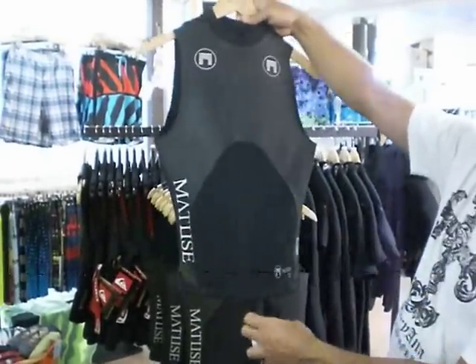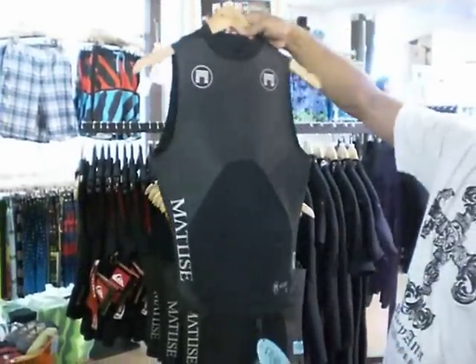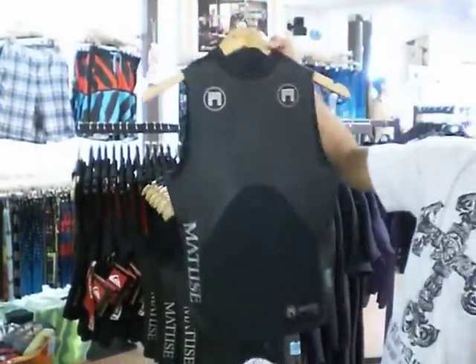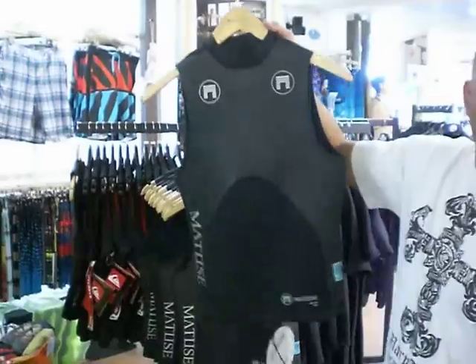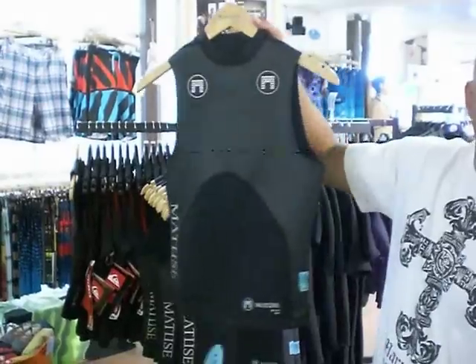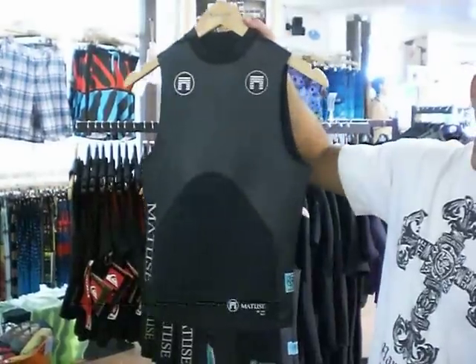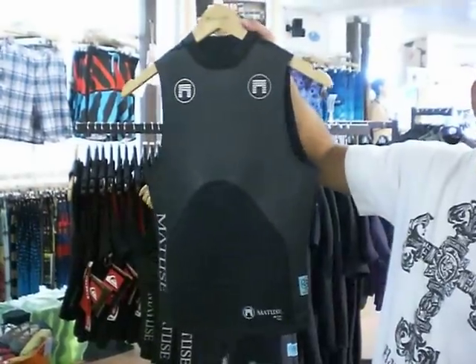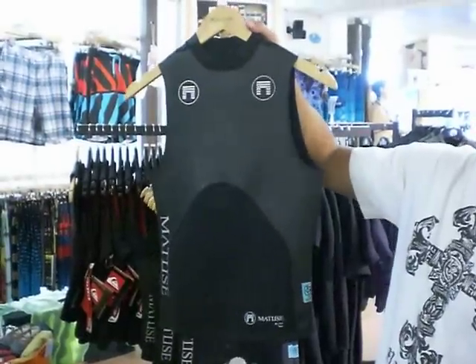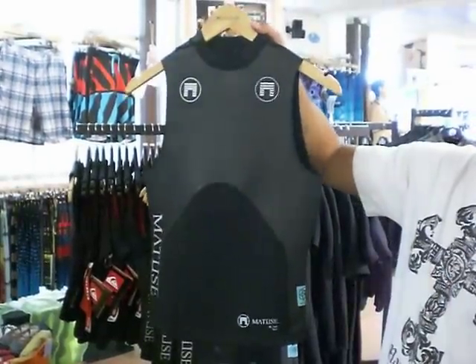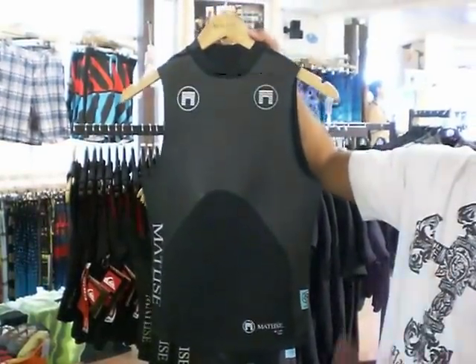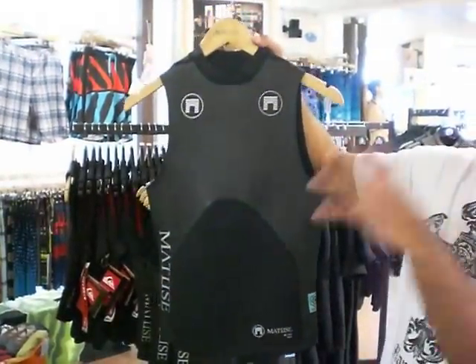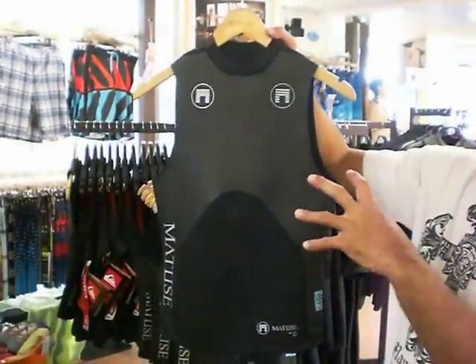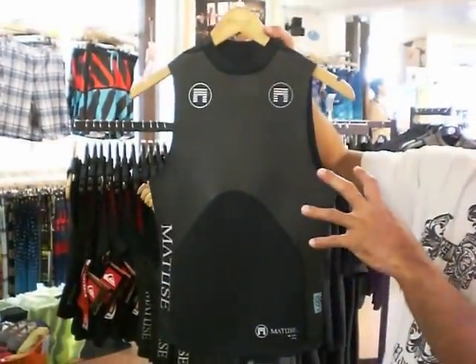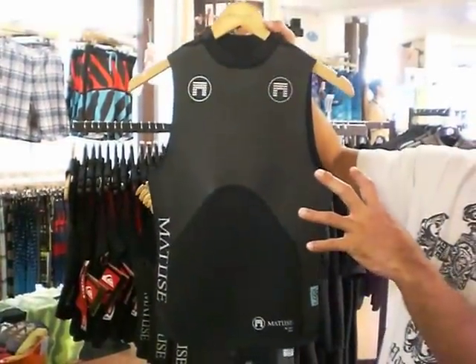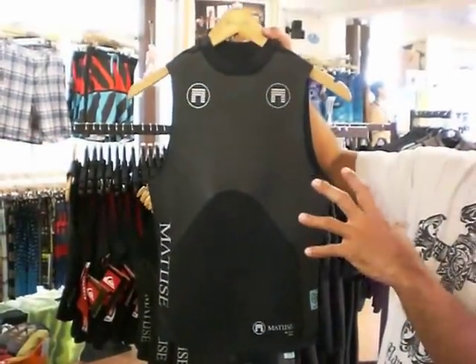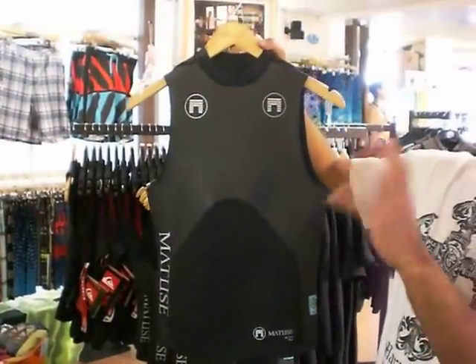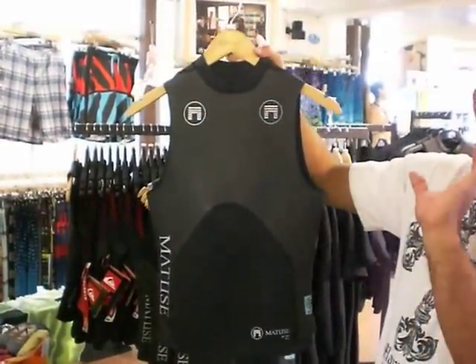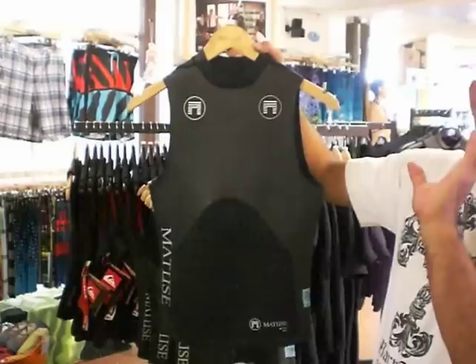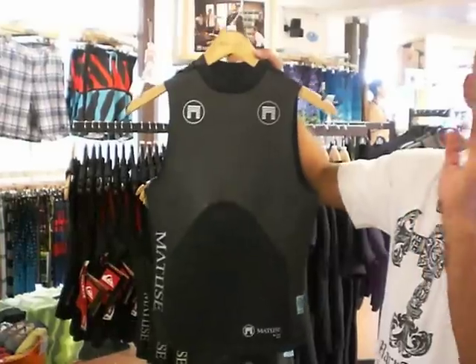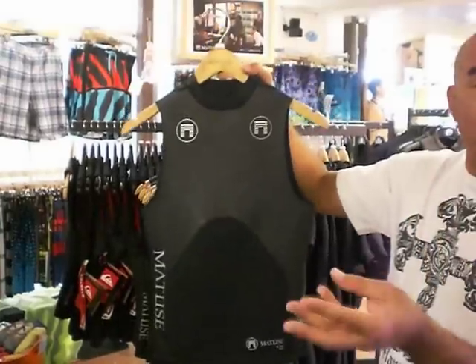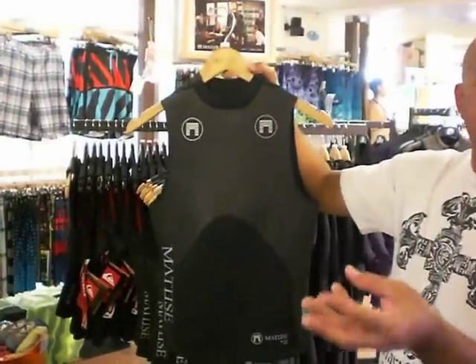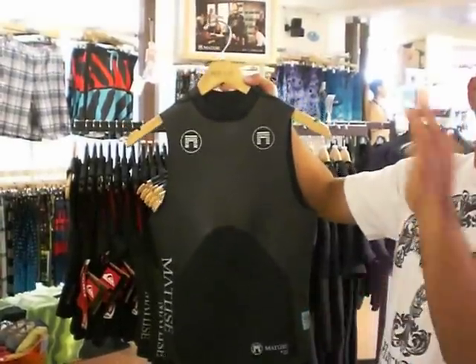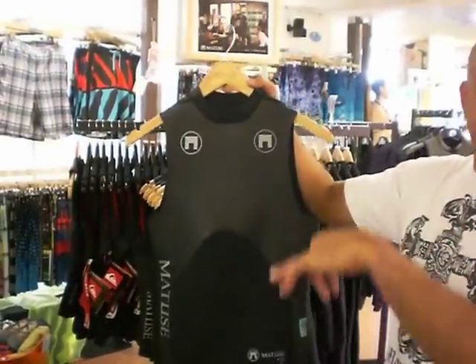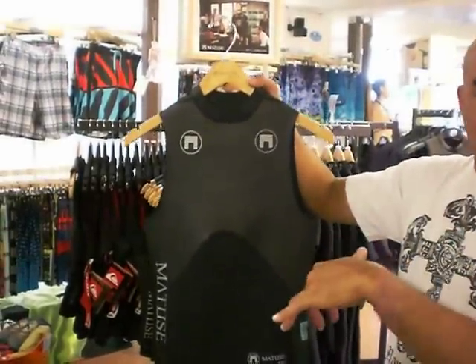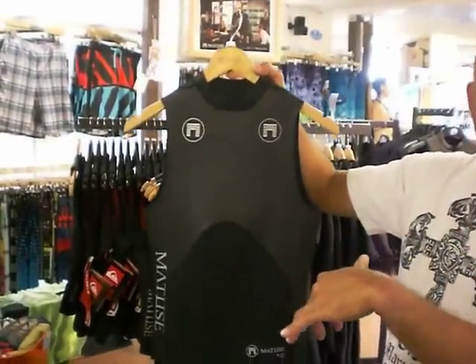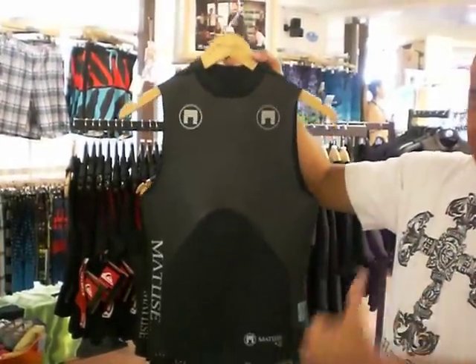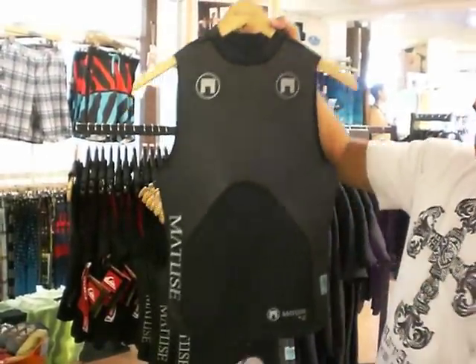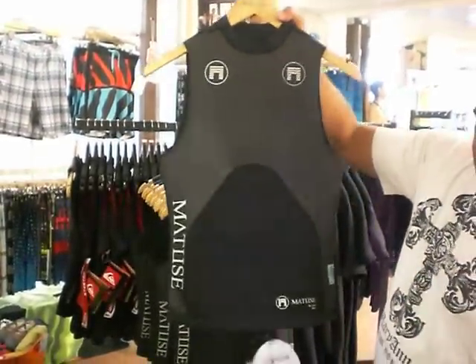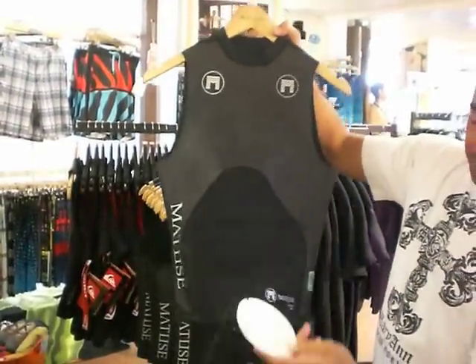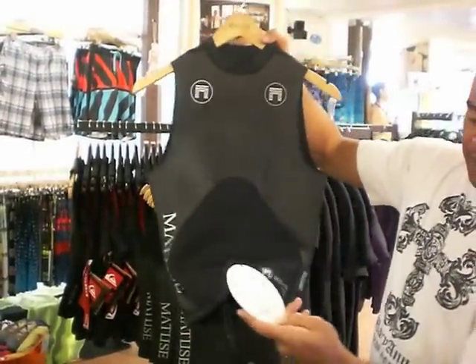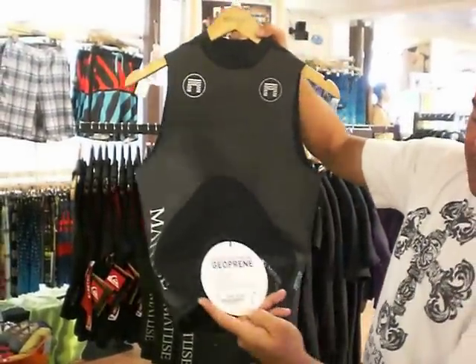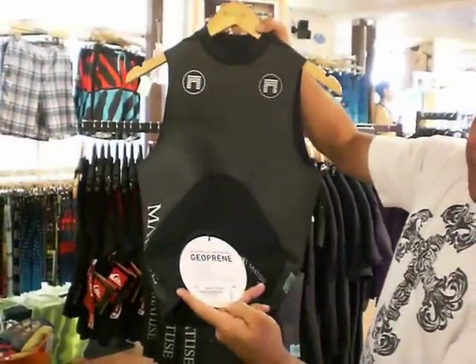It comes in small, medium, large, and extra large. These run a little small, so if you're a large, make sure you get an extra large. And they're $8.95.